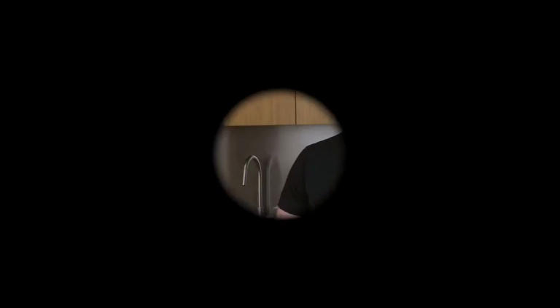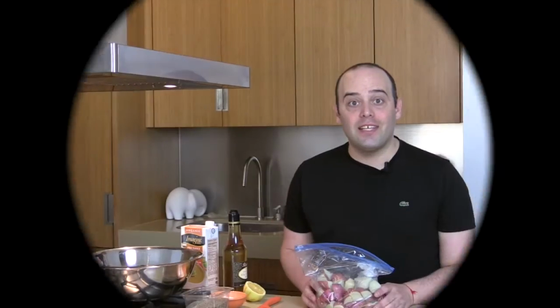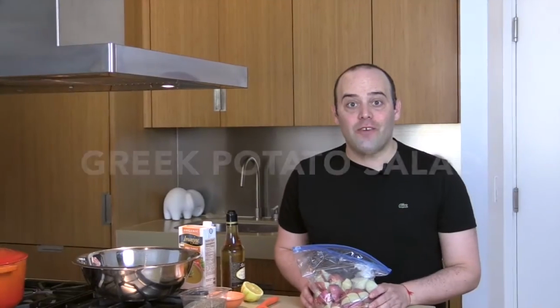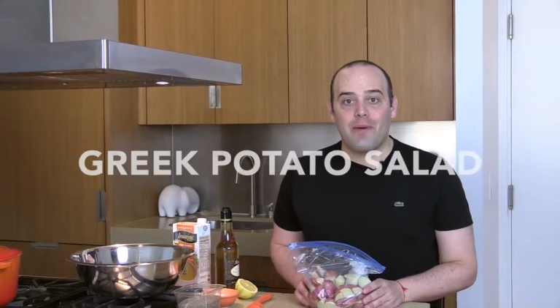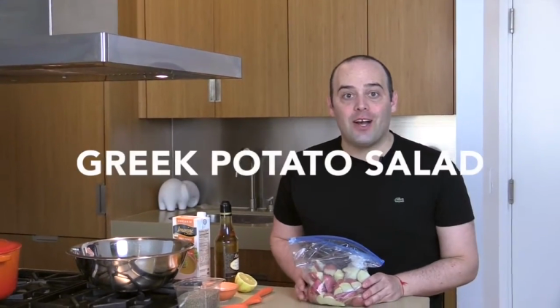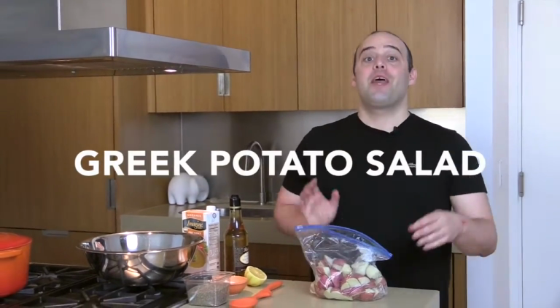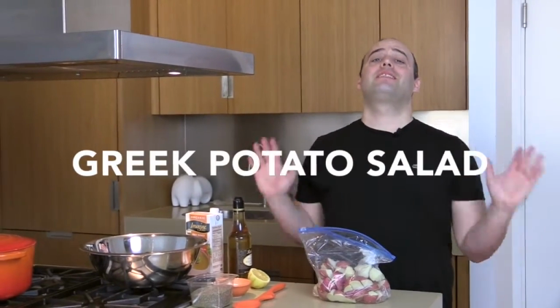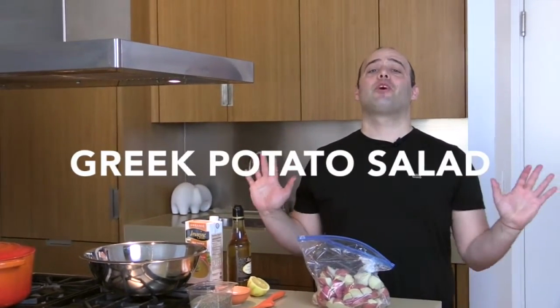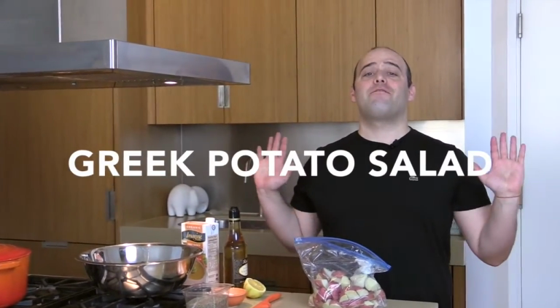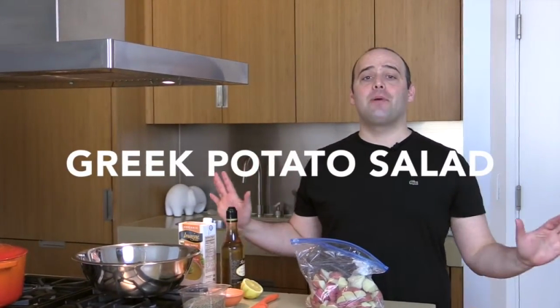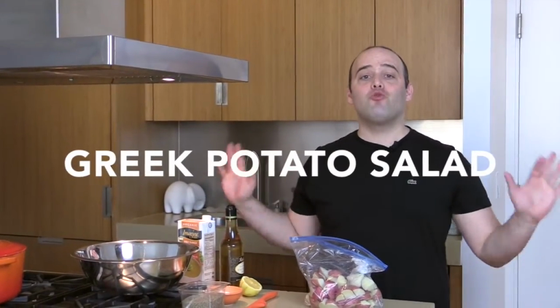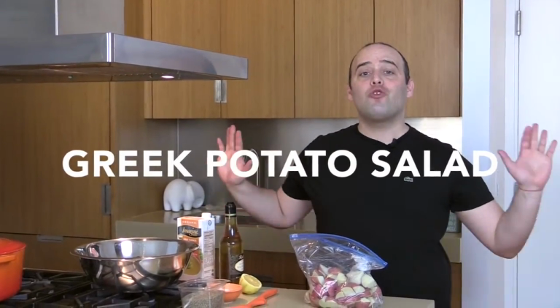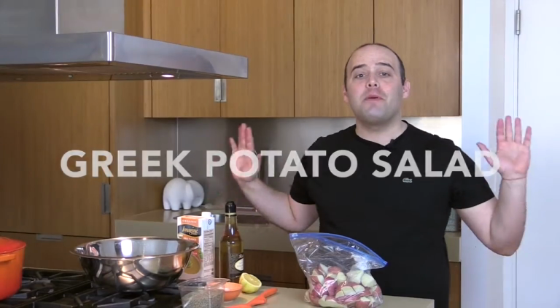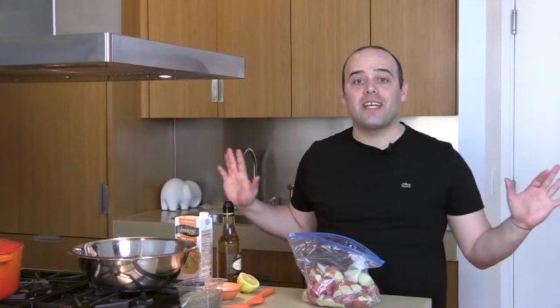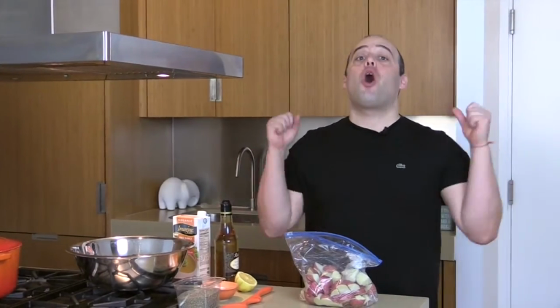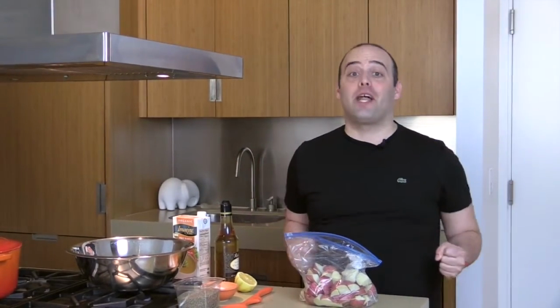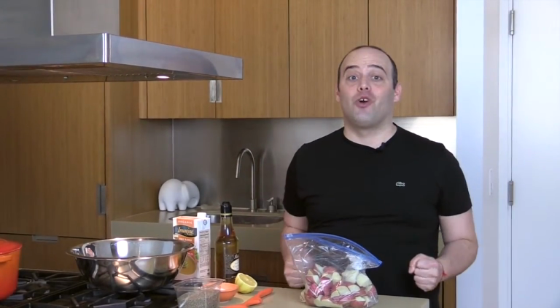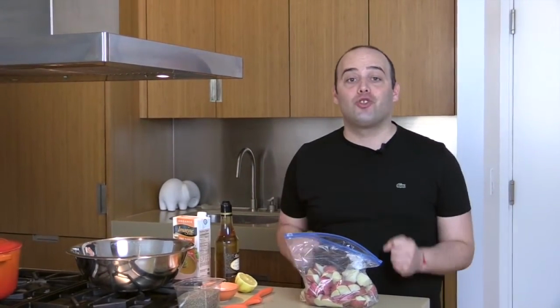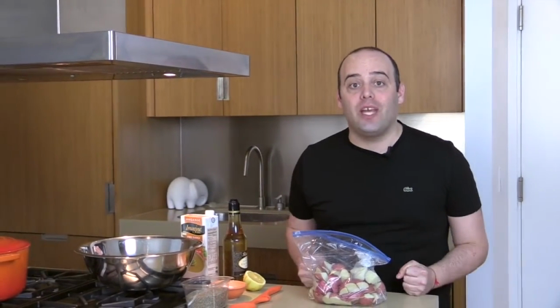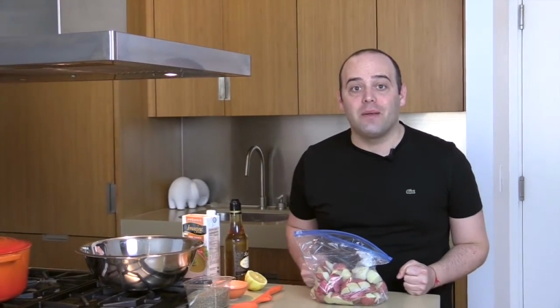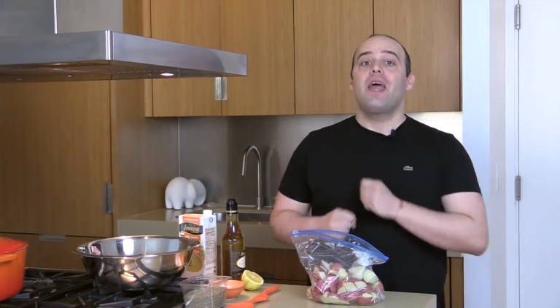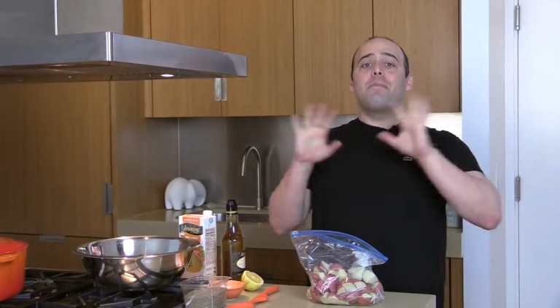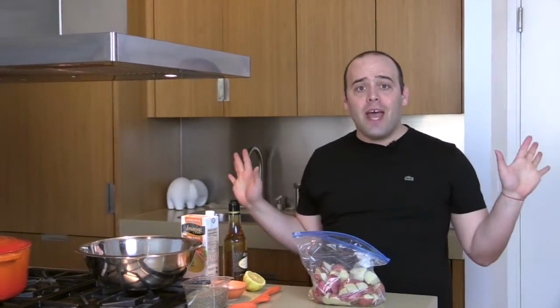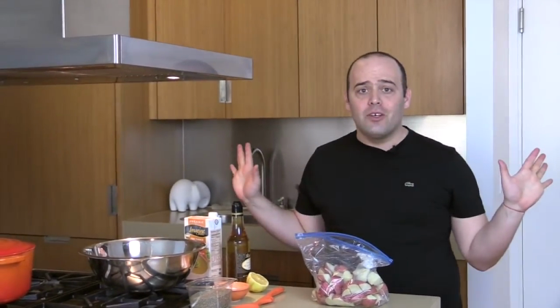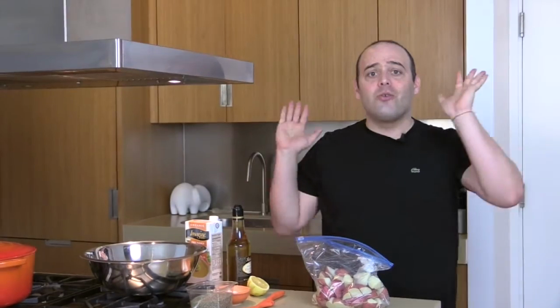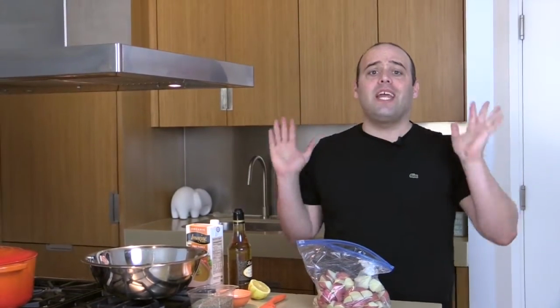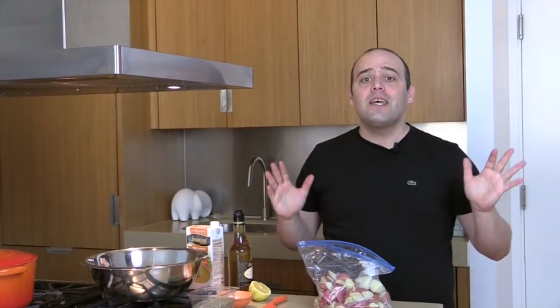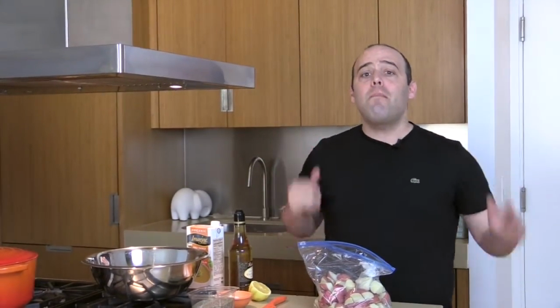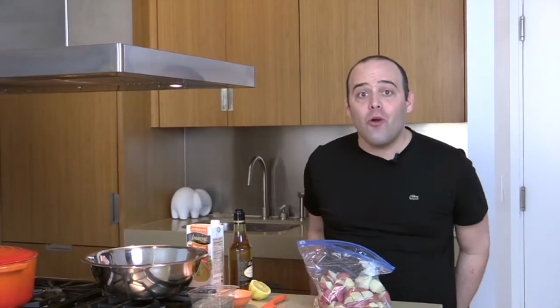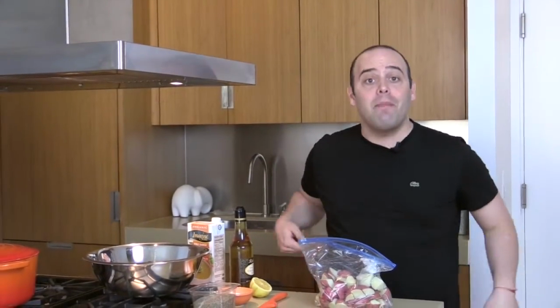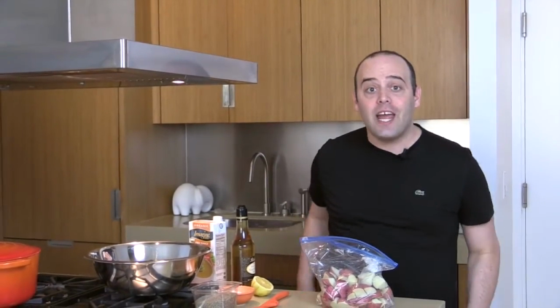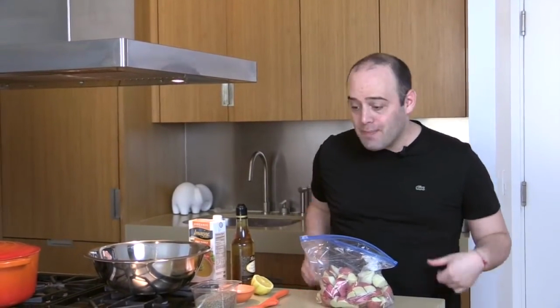Hey guys, it's Jay from chophappy.com and today we're going to make a fabulous Greek creamy potato salad. It's so good and so easy to make, and it's a make-ahead meal so you can eat it tomorrow if you want. Make it today and eat it tomorrow.